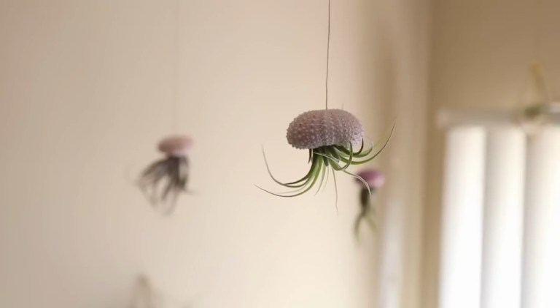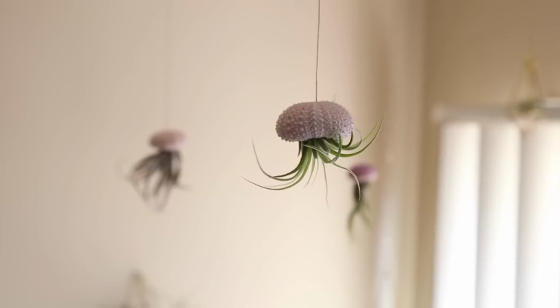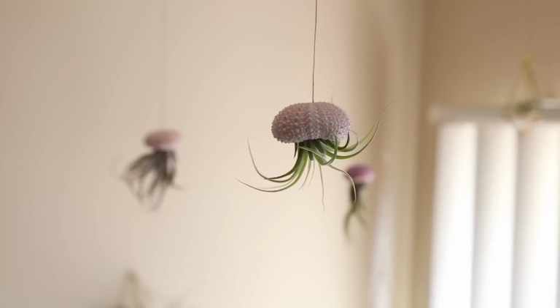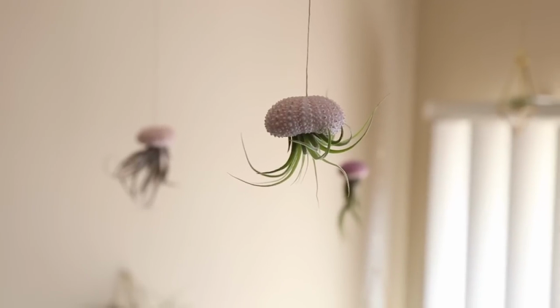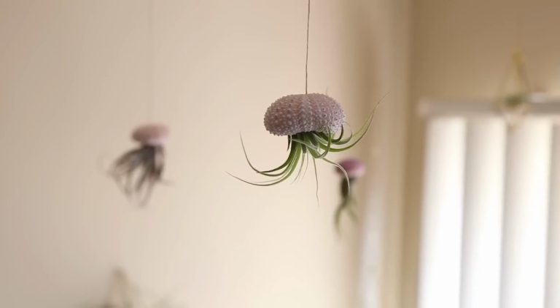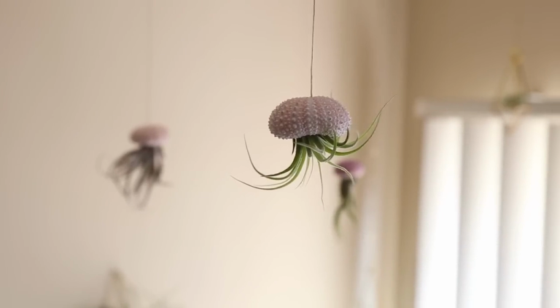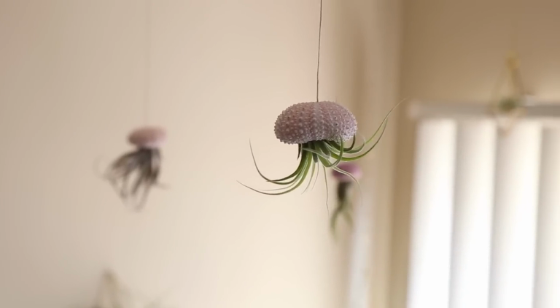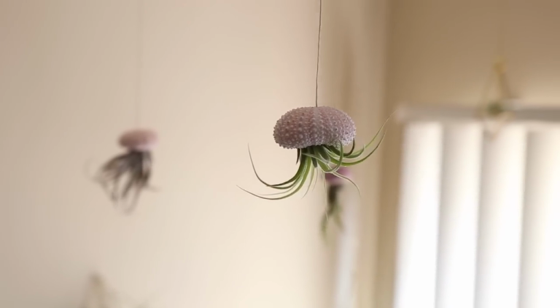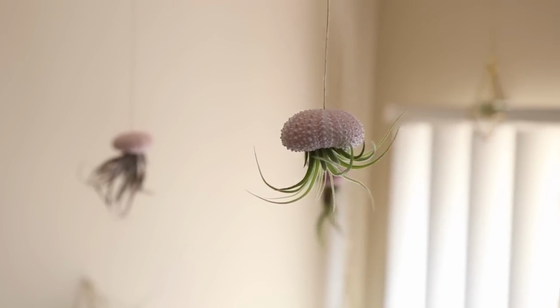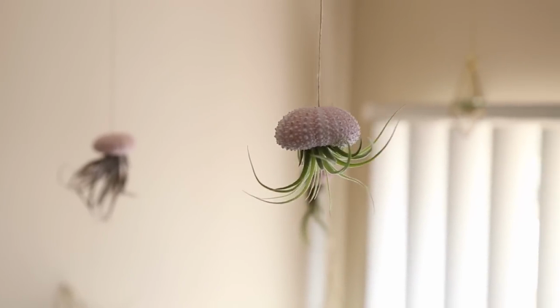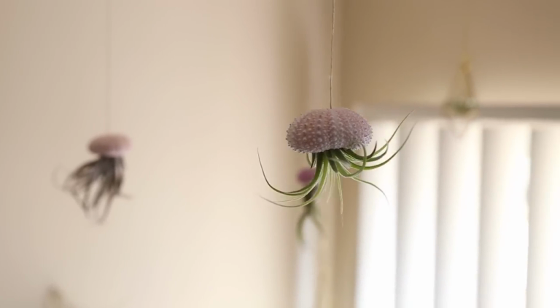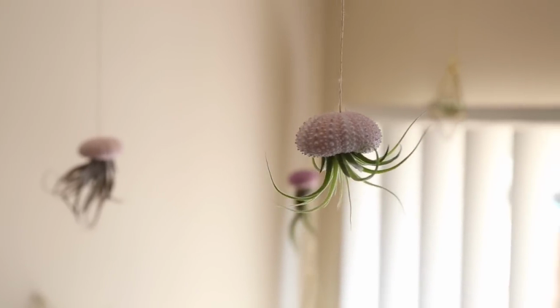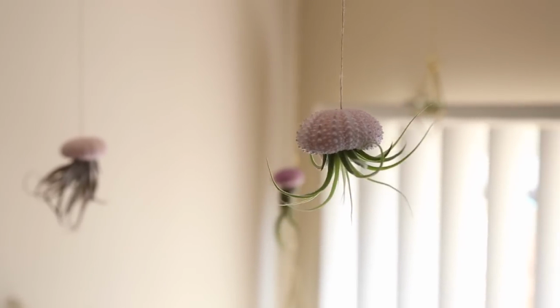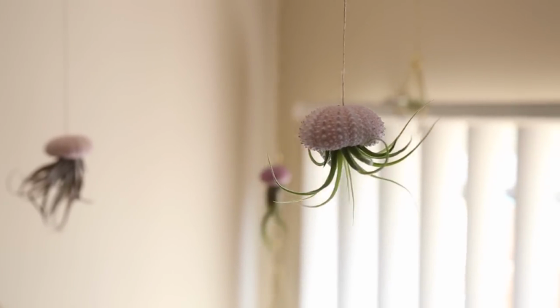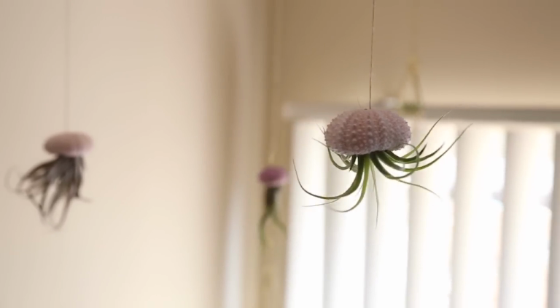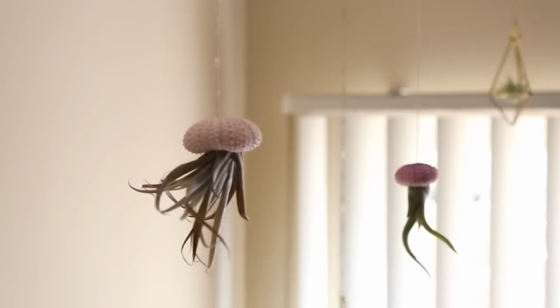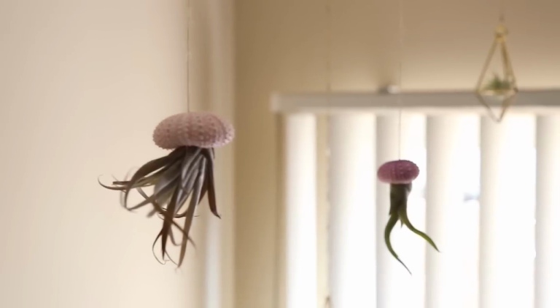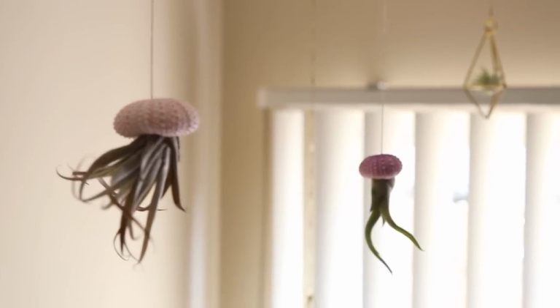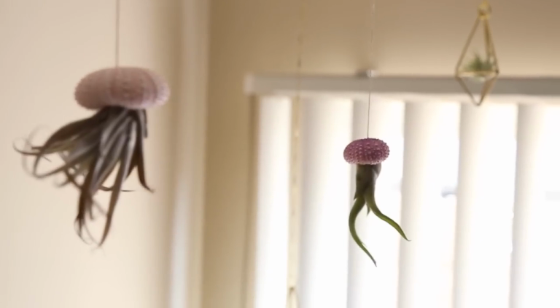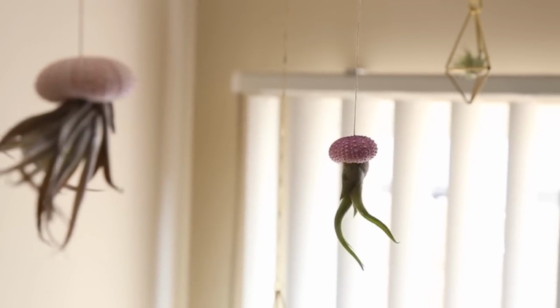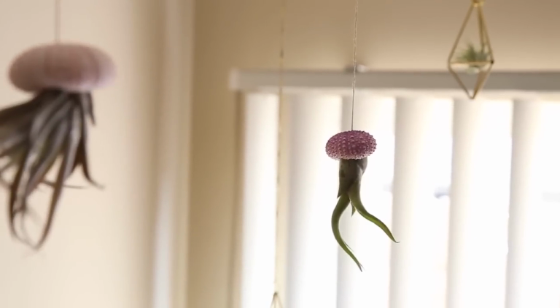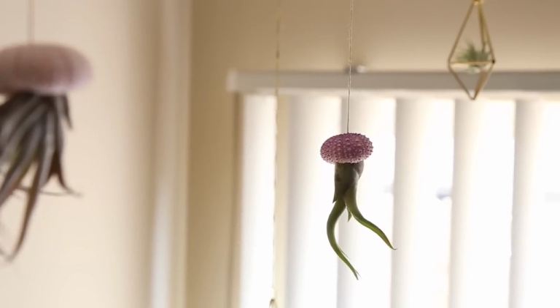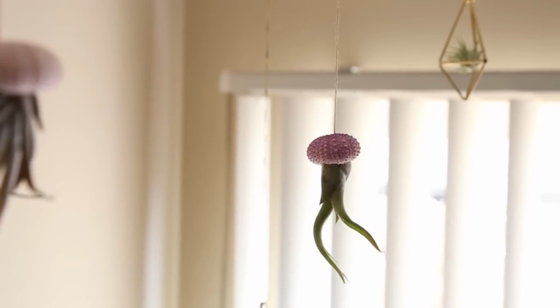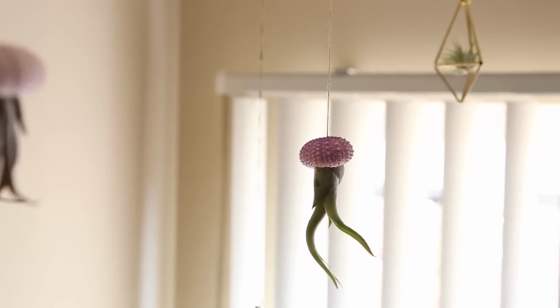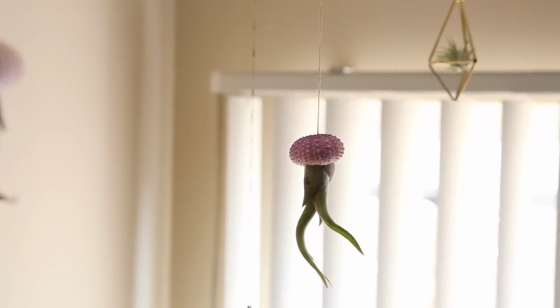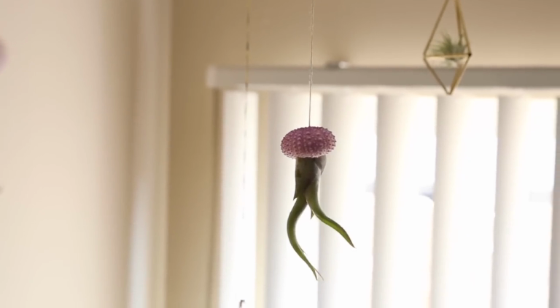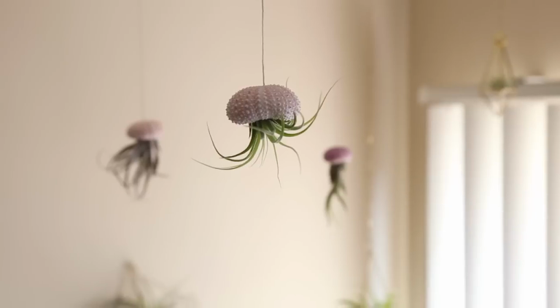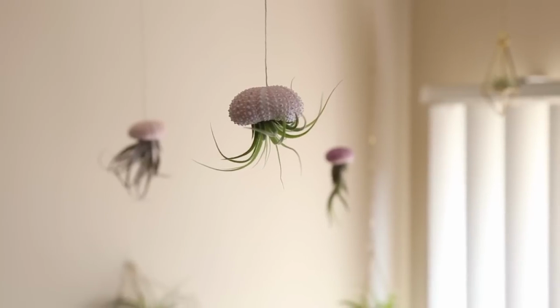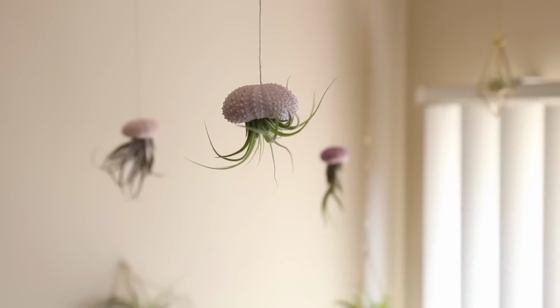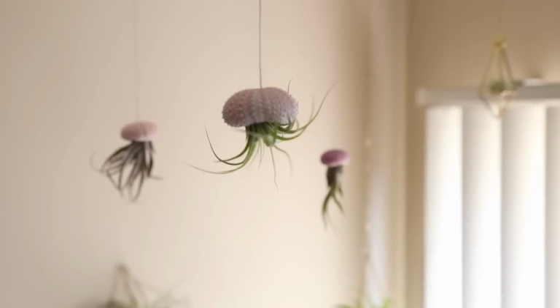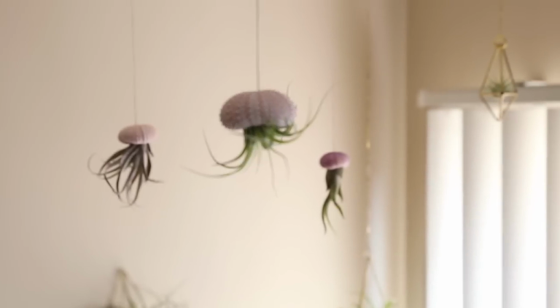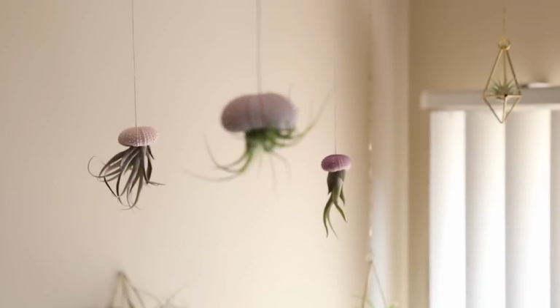Hey everyone, welcome back to the channel today. I wanted to show you guys how I made these super adorable jellyfish air plants, also known as sea urchin air plants. They're super easy to make and I'm going to show you how I did them.